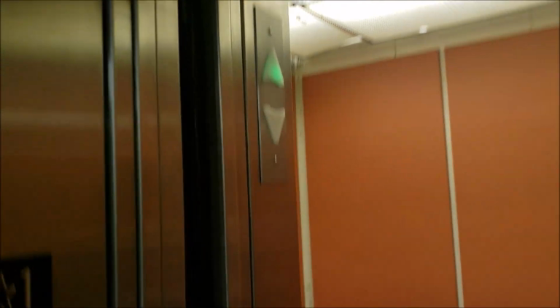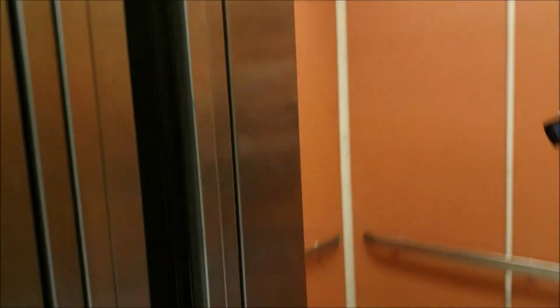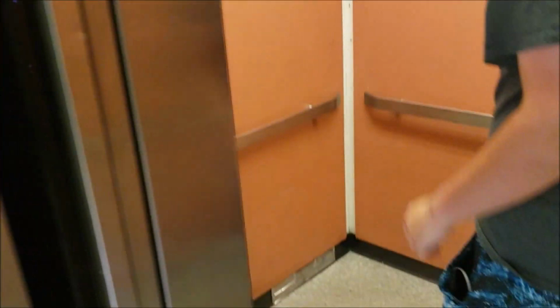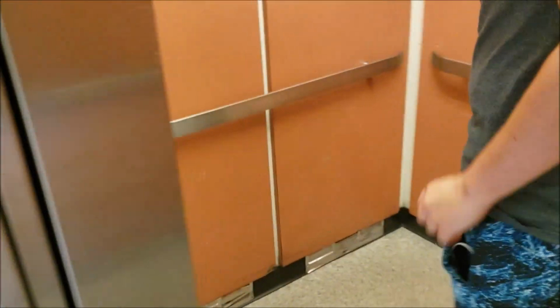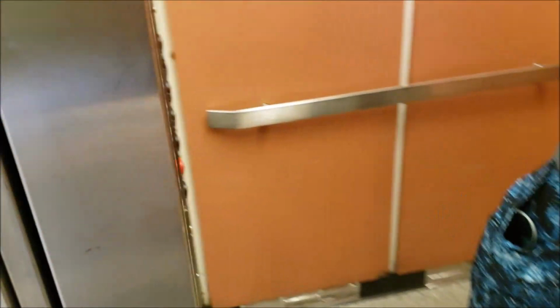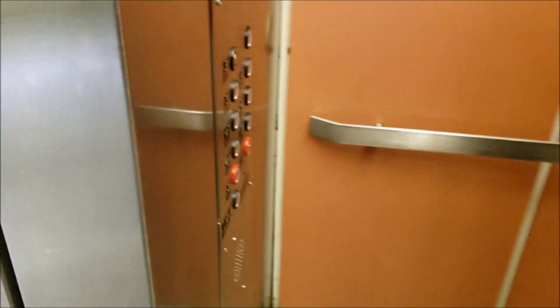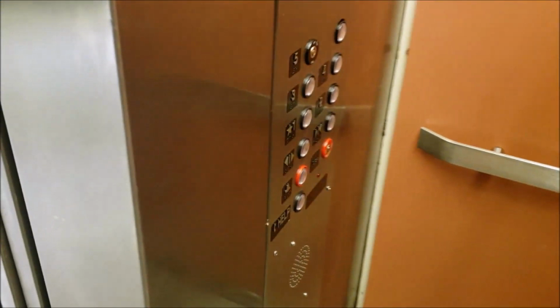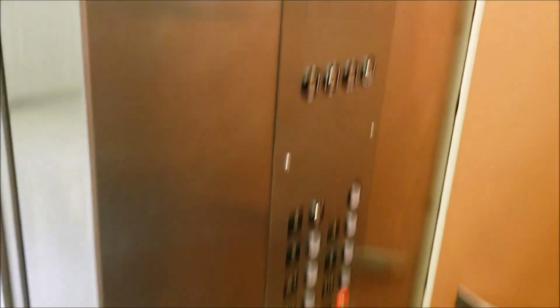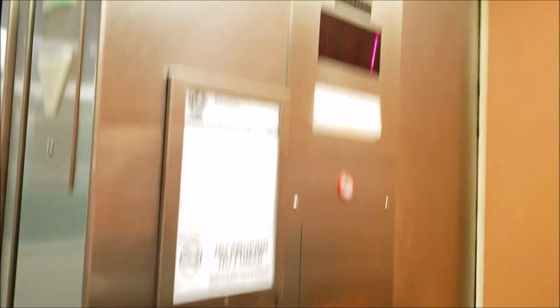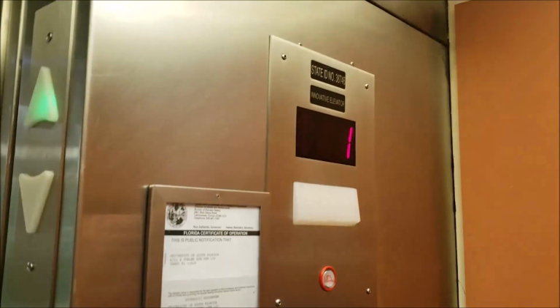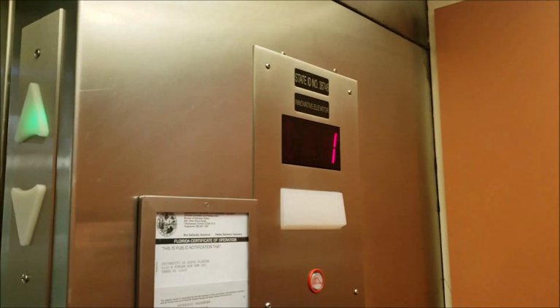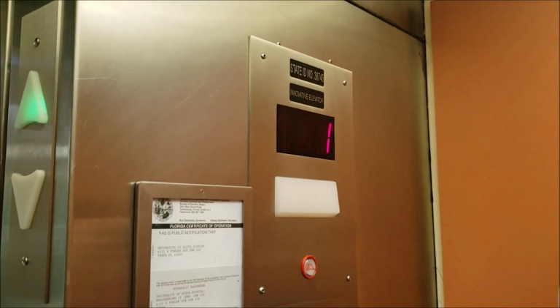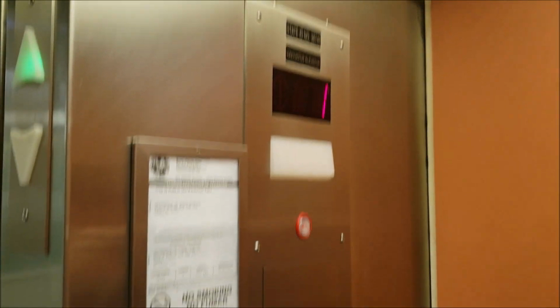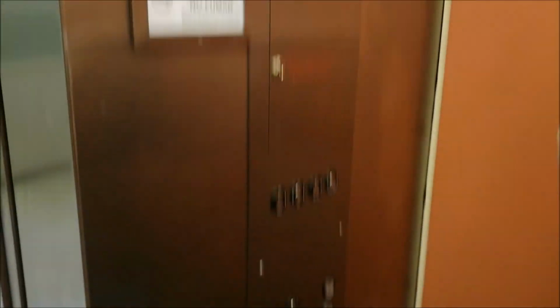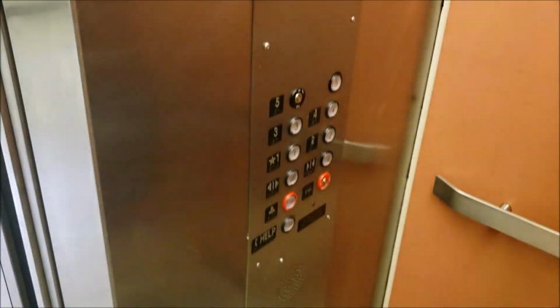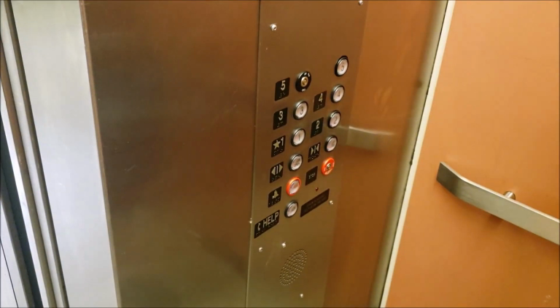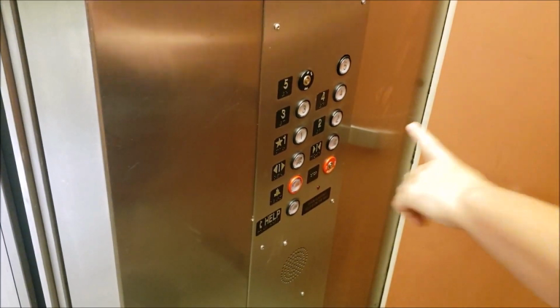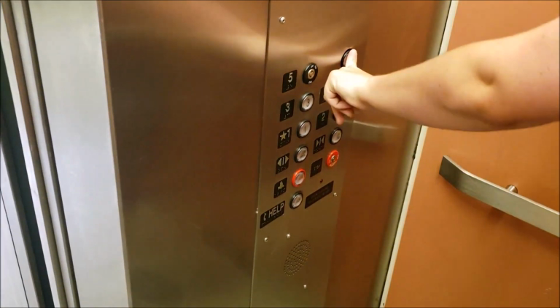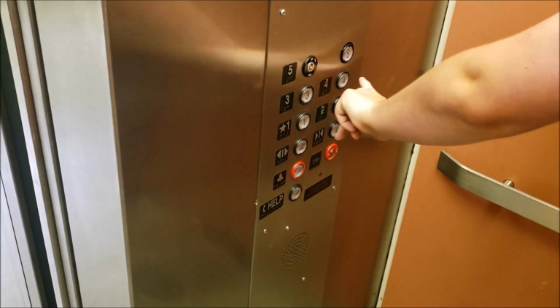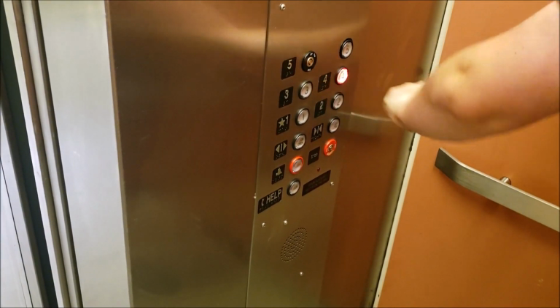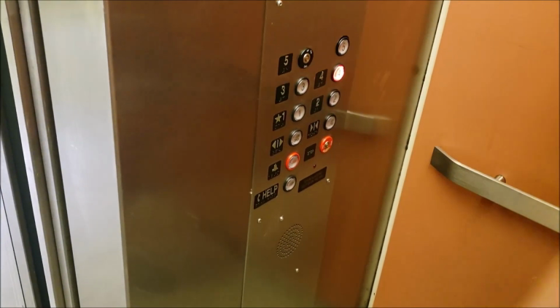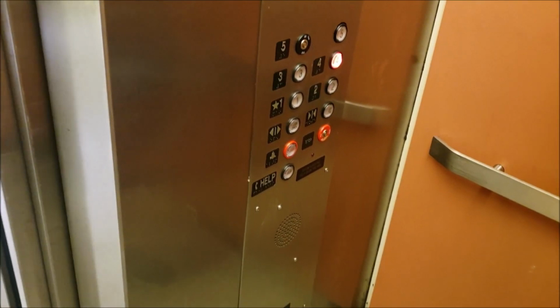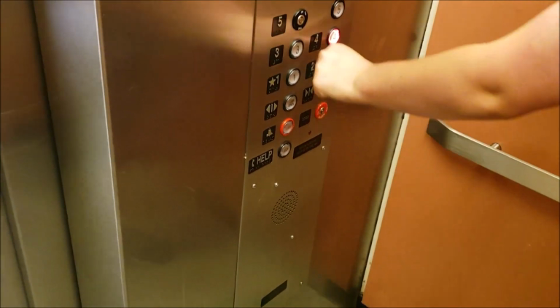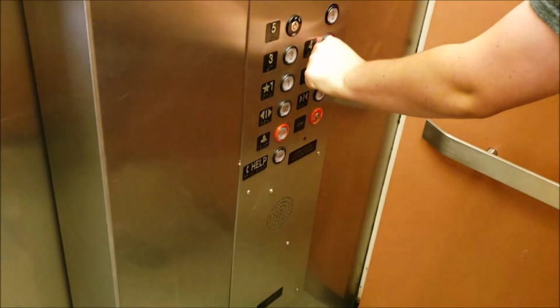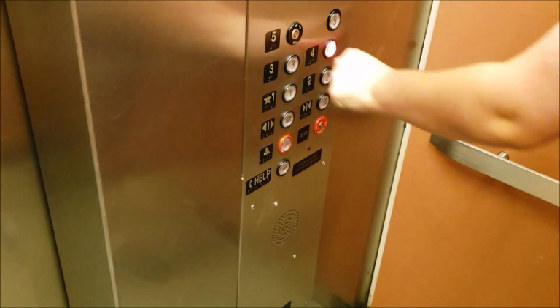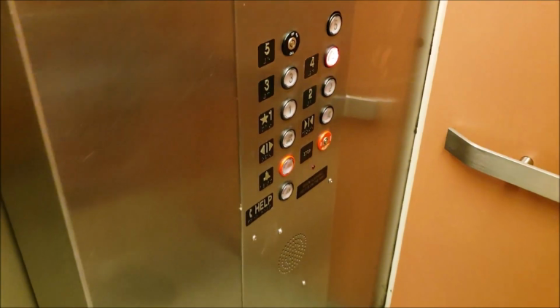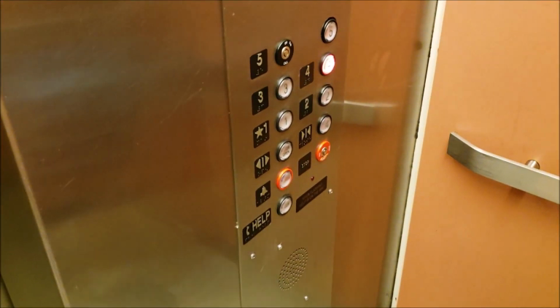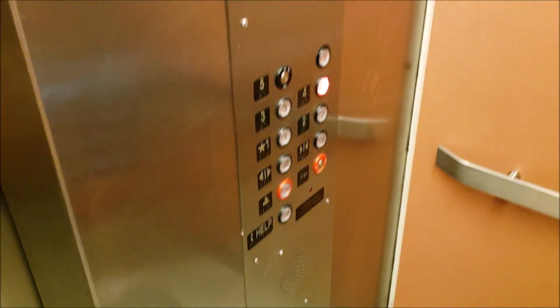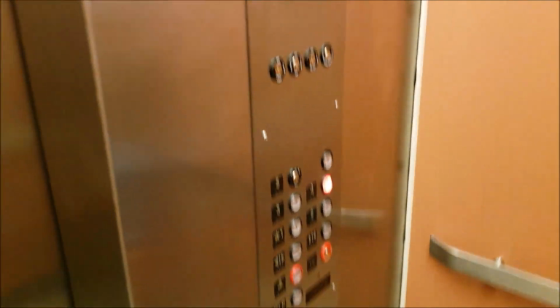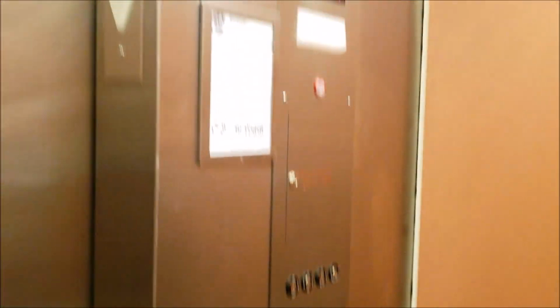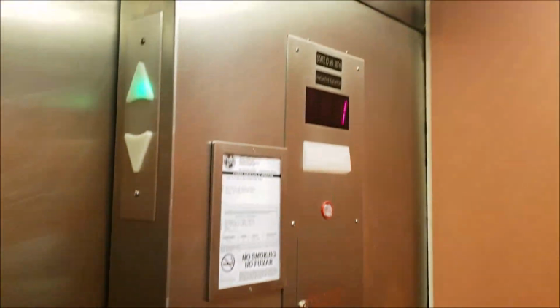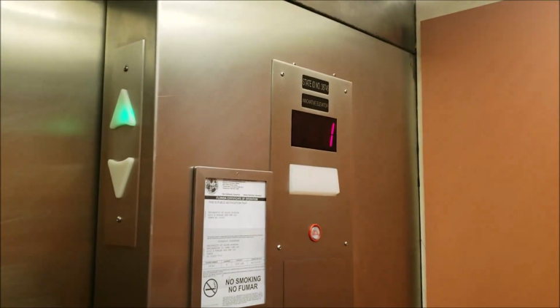Look at this — it's an Innovative elevator with Innovation fixtures. Oh hey, they fixed the four button. That was burned out last time I rode this.